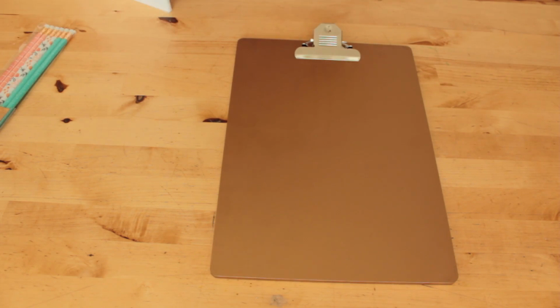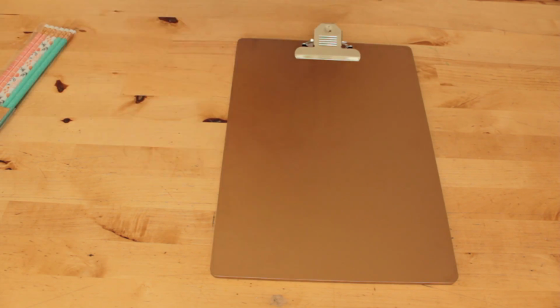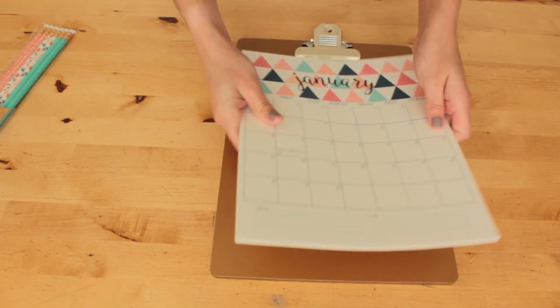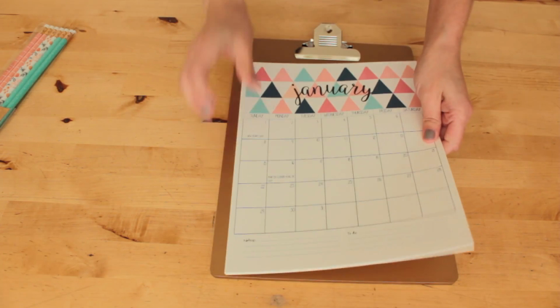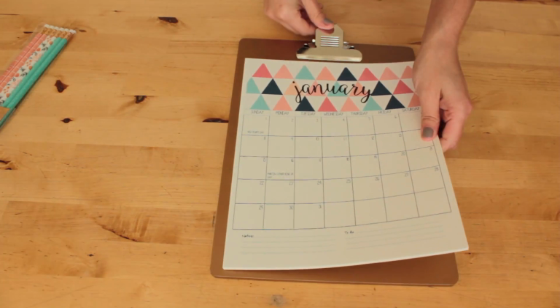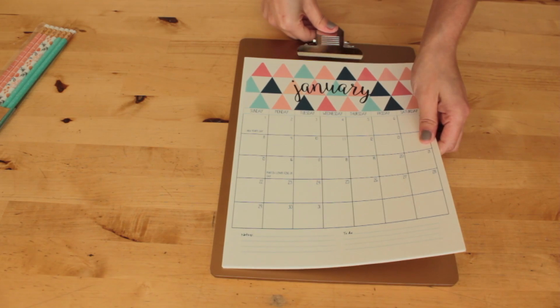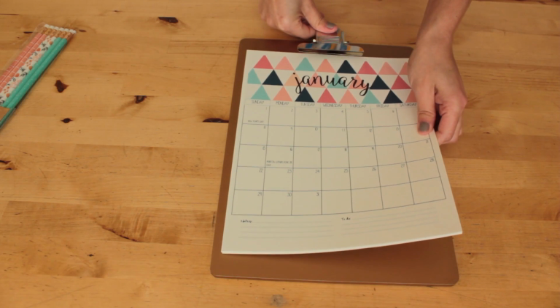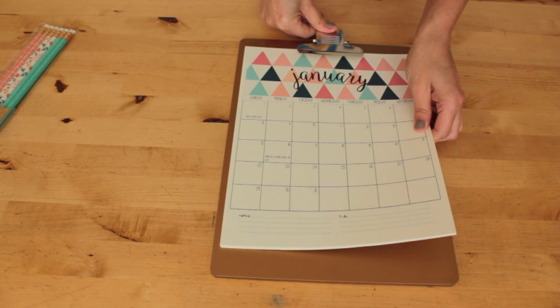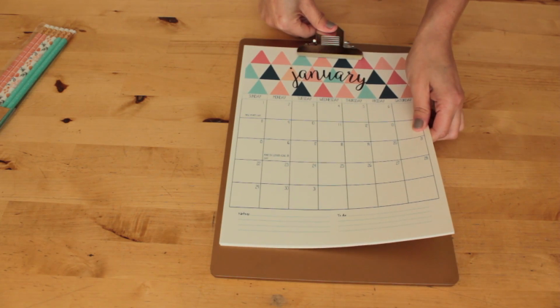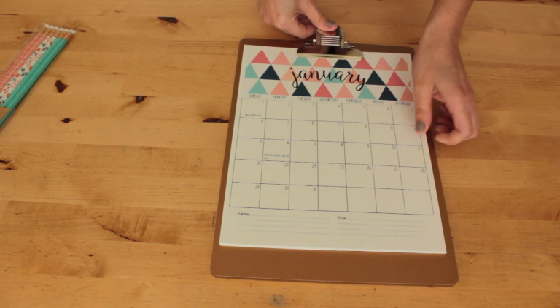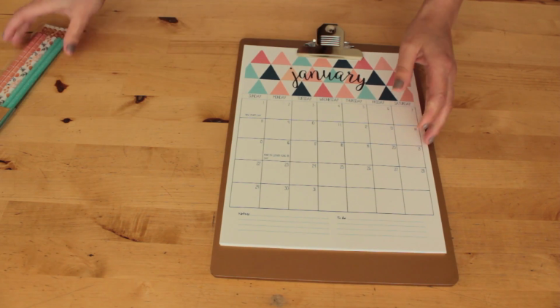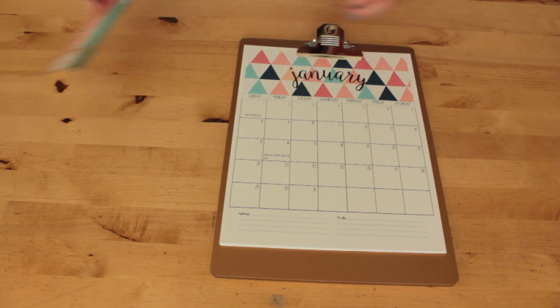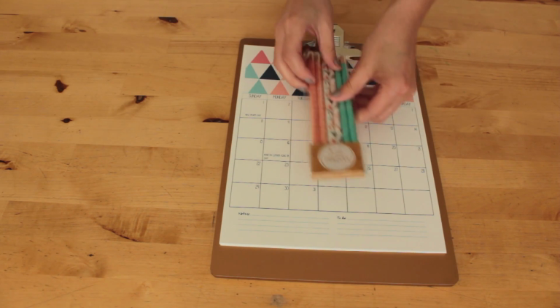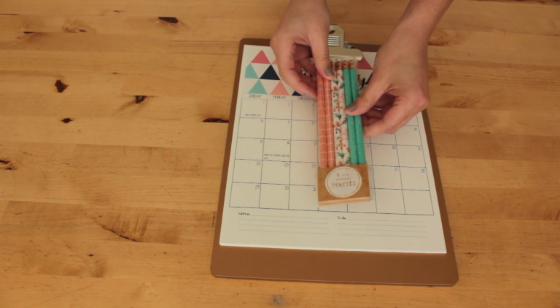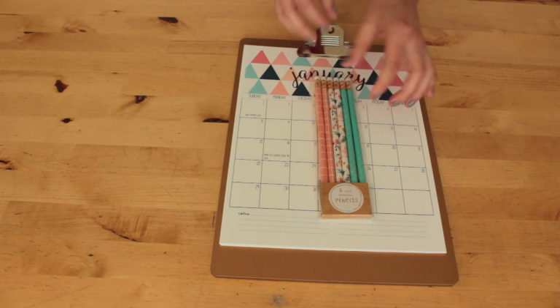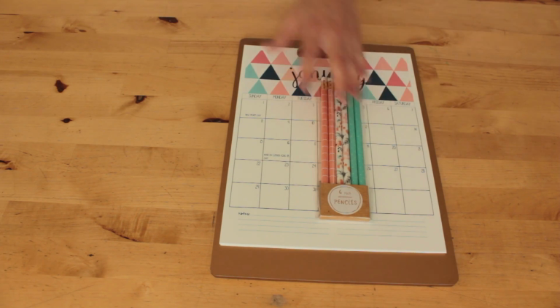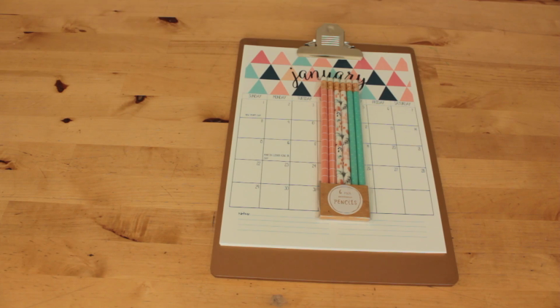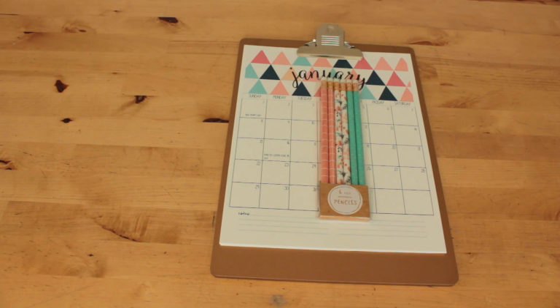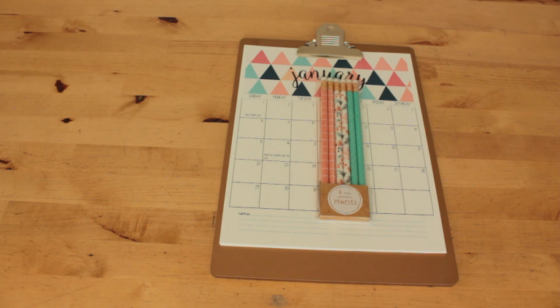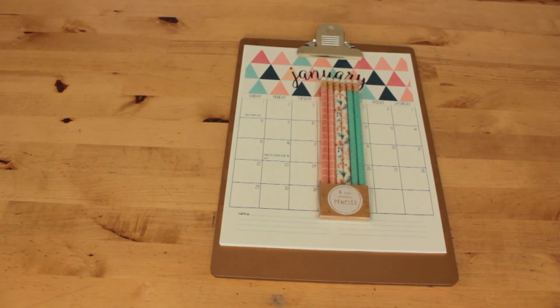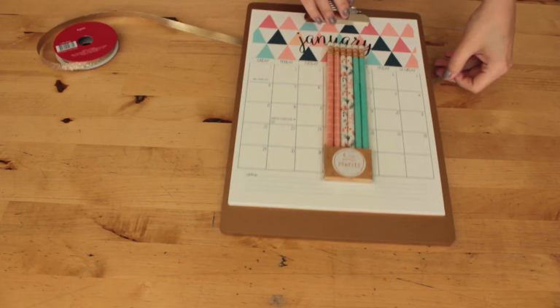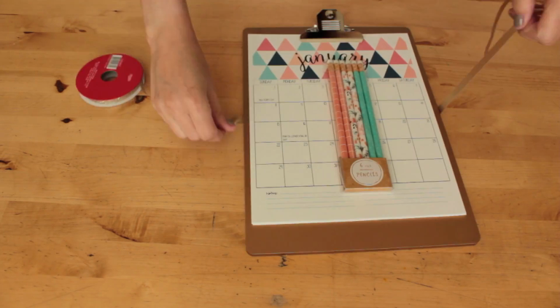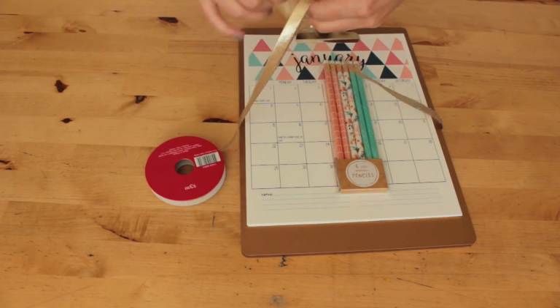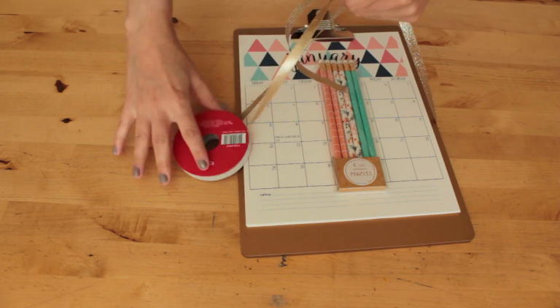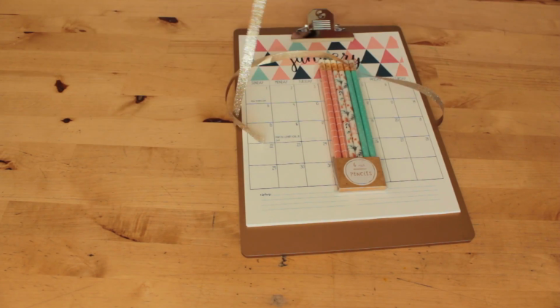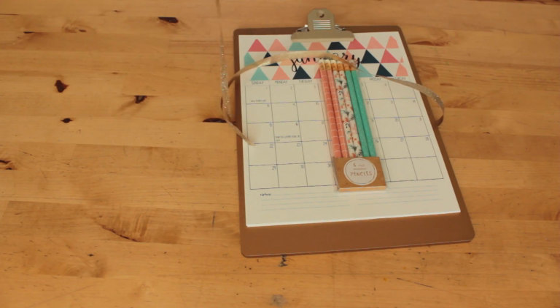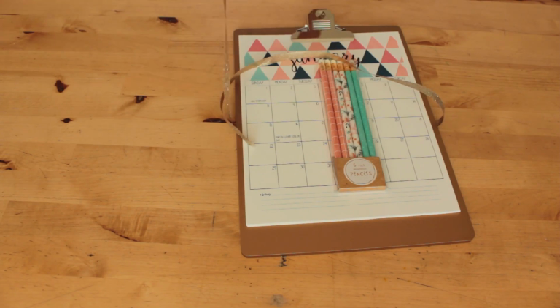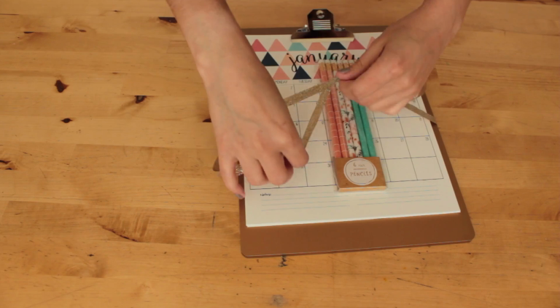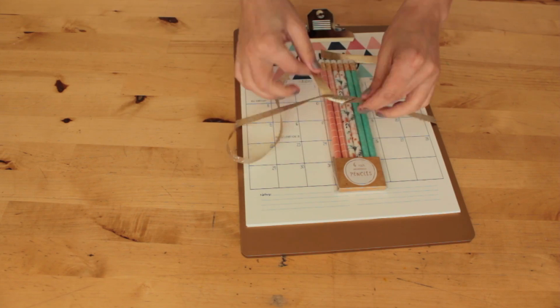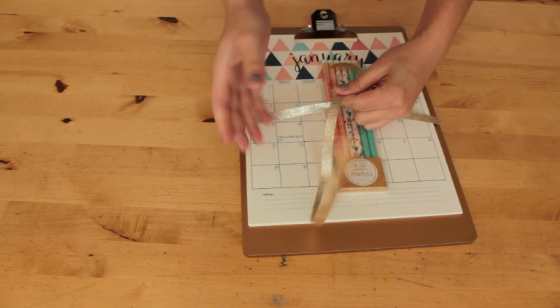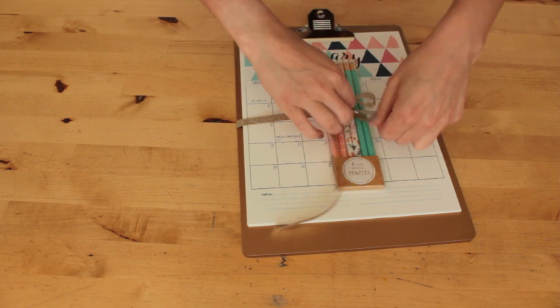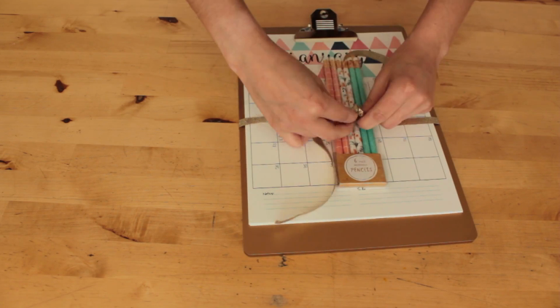The link to the calendar I used will be in the description box below. You can also try finding your own calendar by doing a Google search, and once you have your calendar printed you just put it on the clipboard, put the pencils on top, and tie it all up with a bow and you're finished.